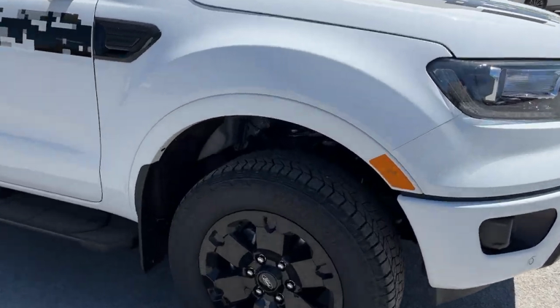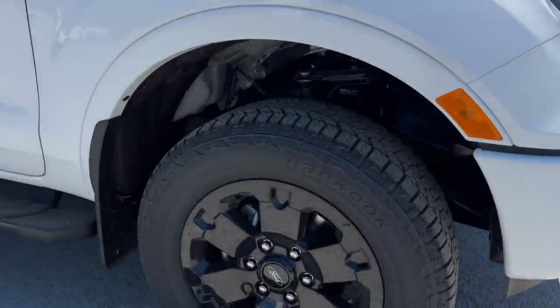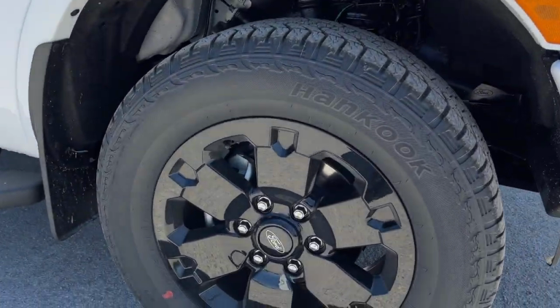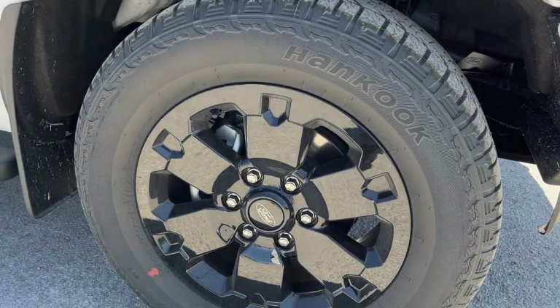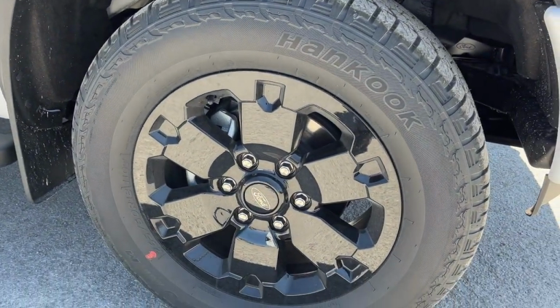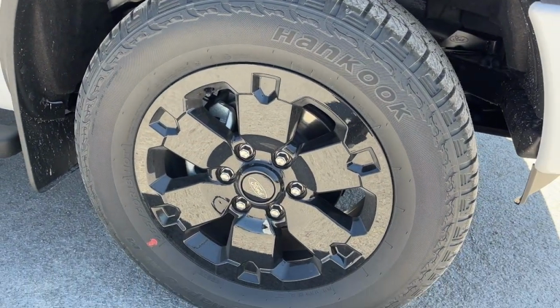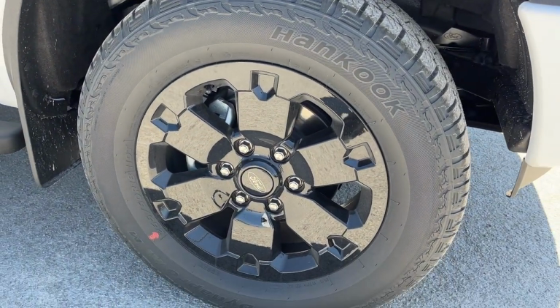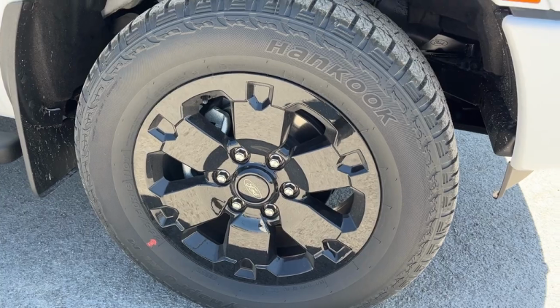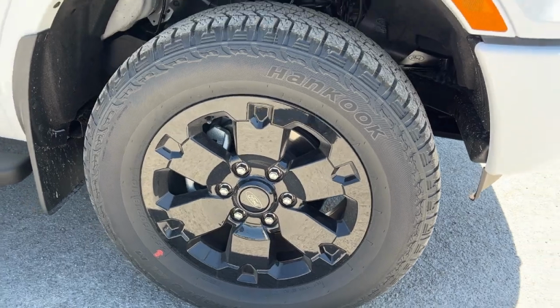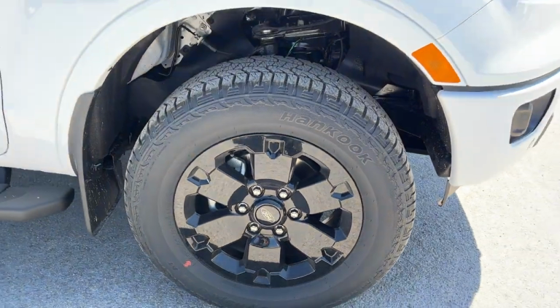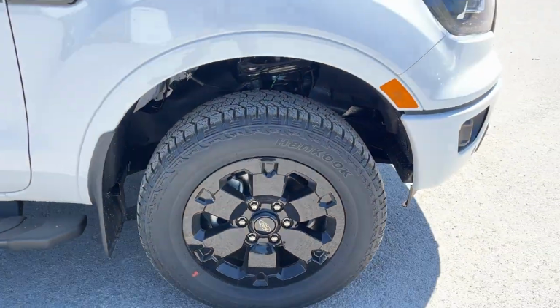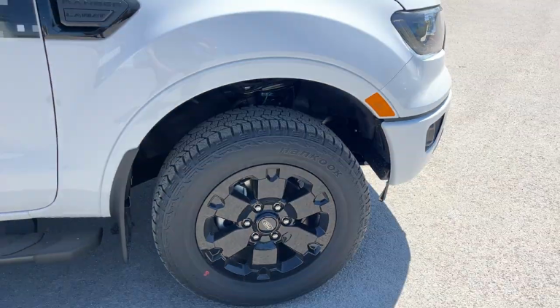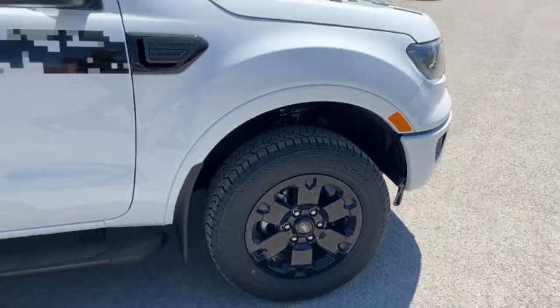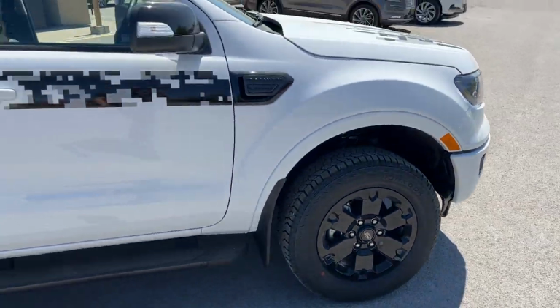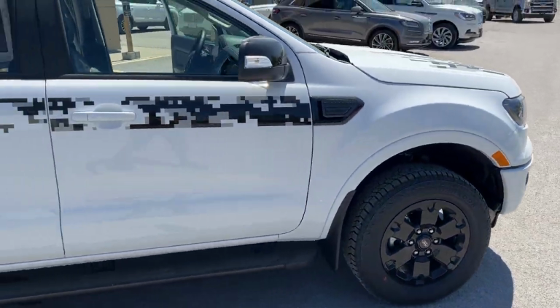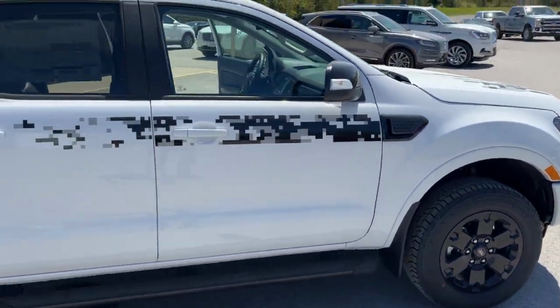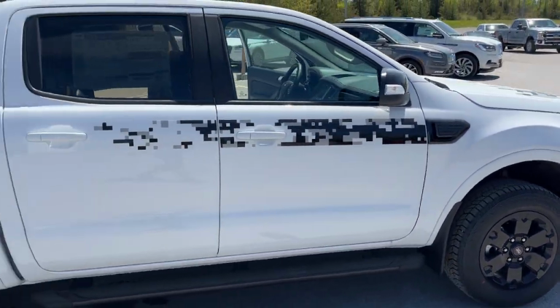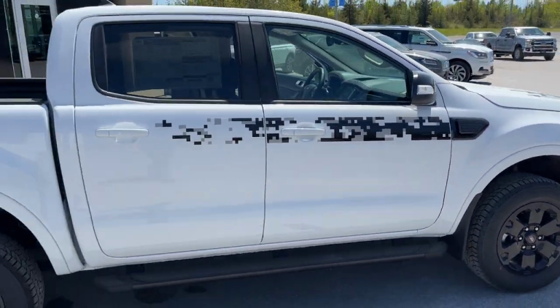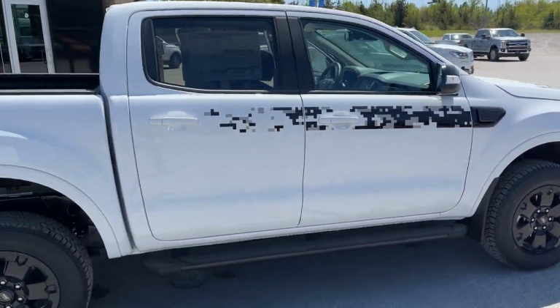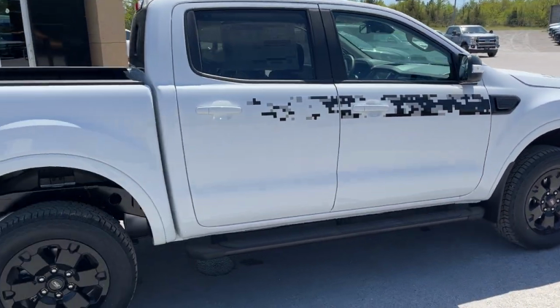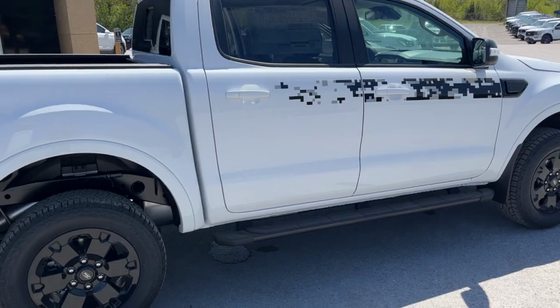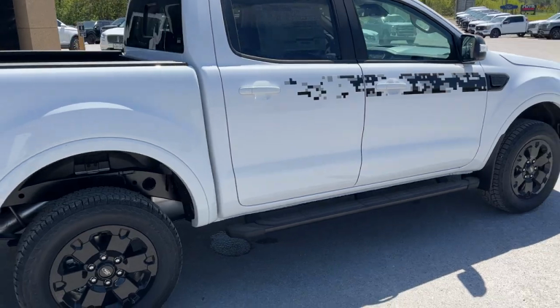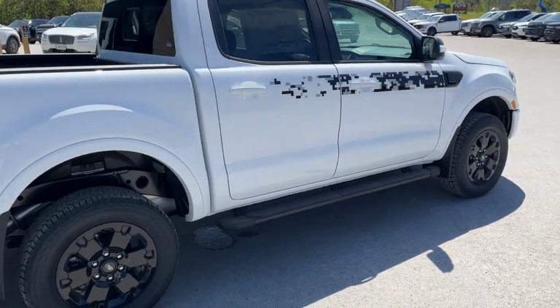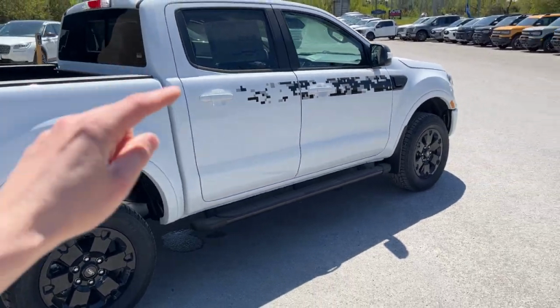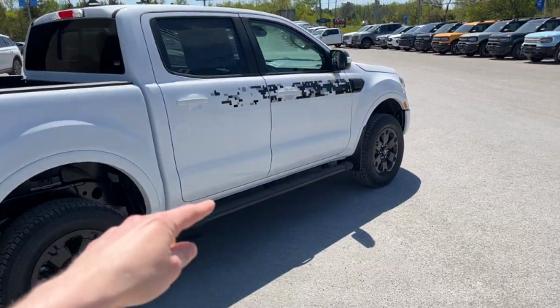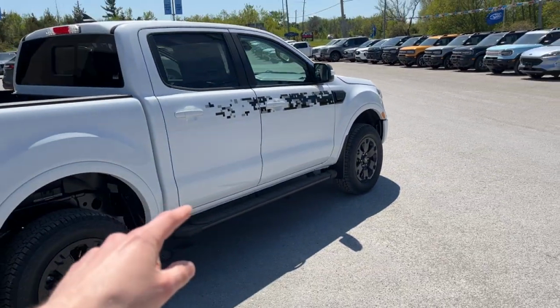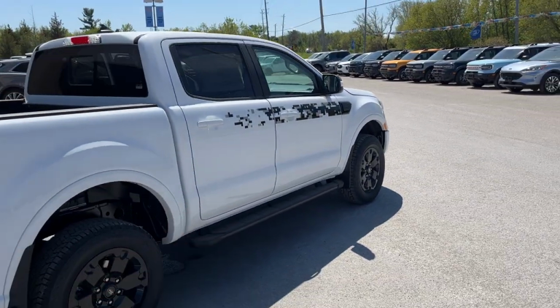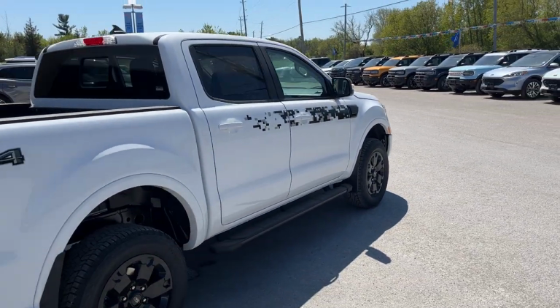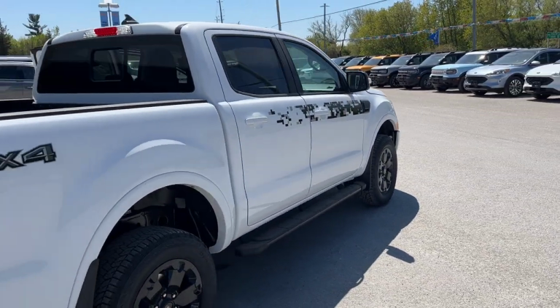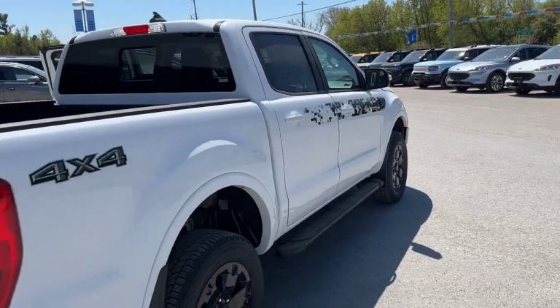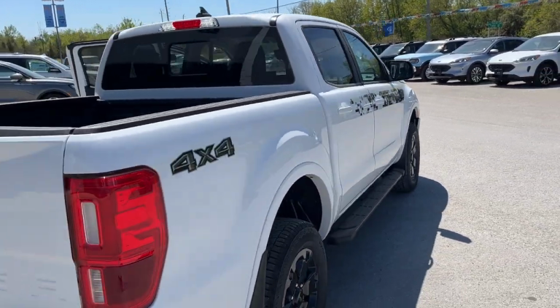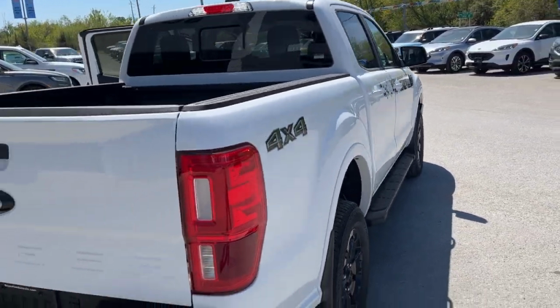You're rolling on 18 inch black painted aluminum alloy wheels with Hancock all-terrain tires. This one's powered by a 2.3 liter EcoBoost engine so you get plenty of power. You do also have those five inch rectangular running boards.